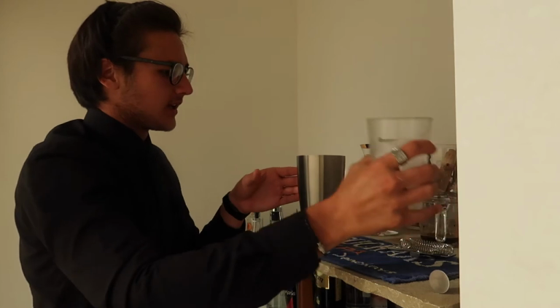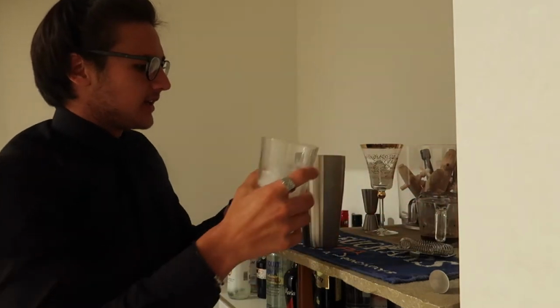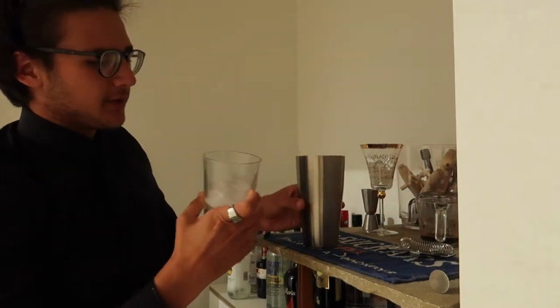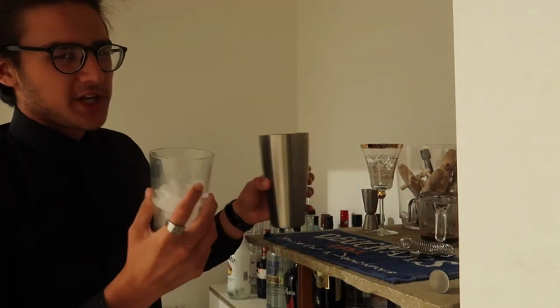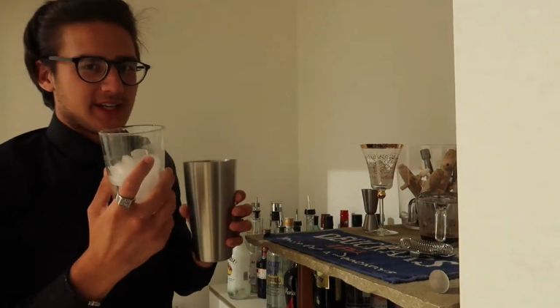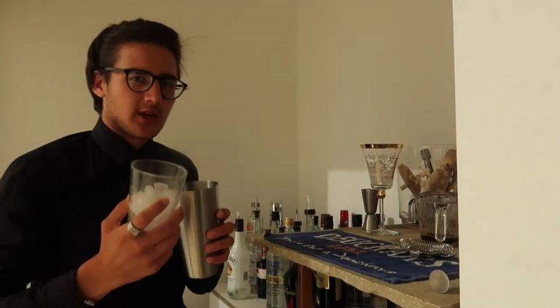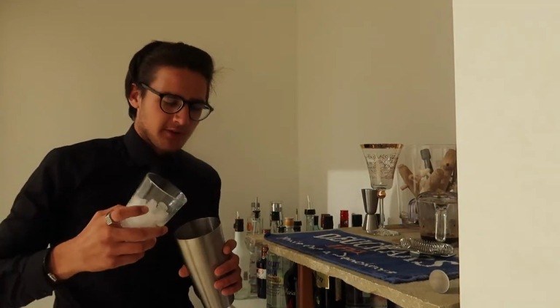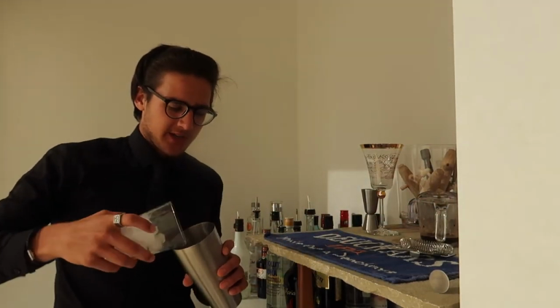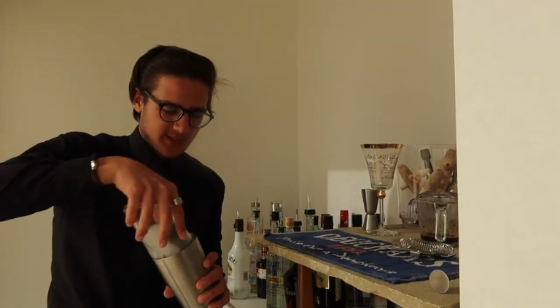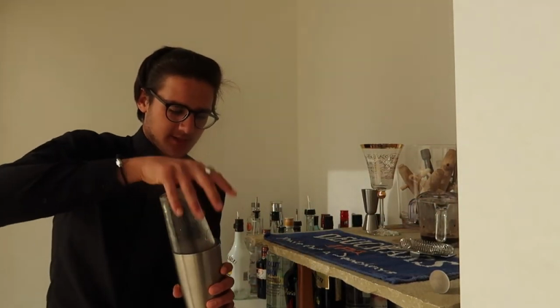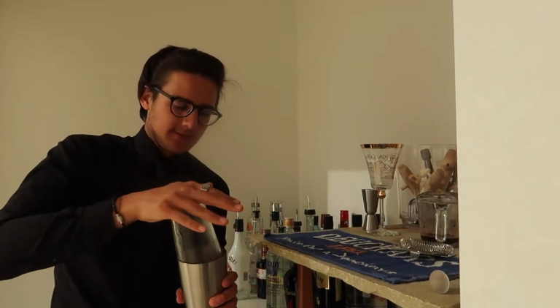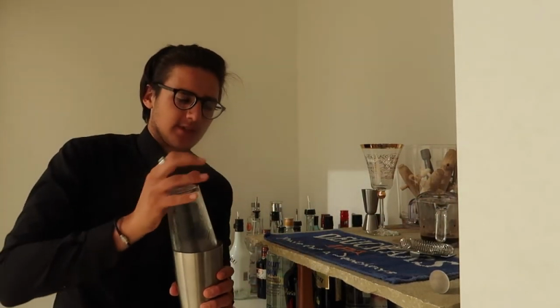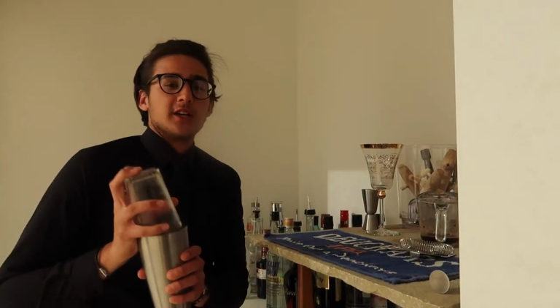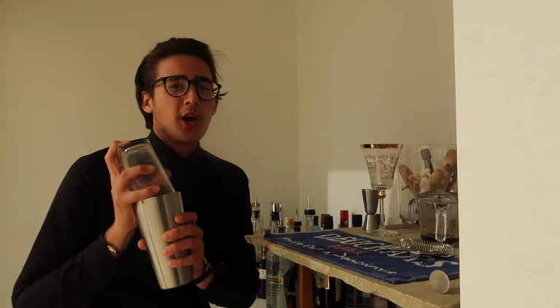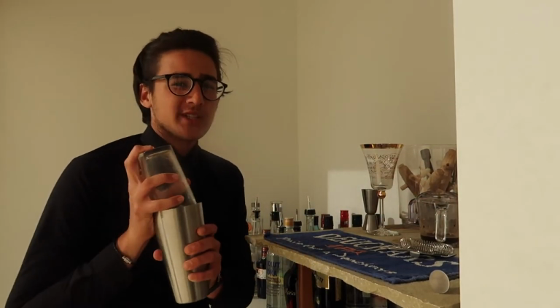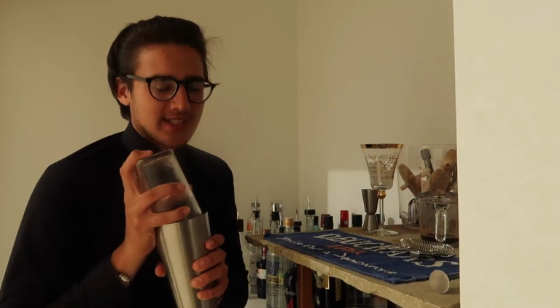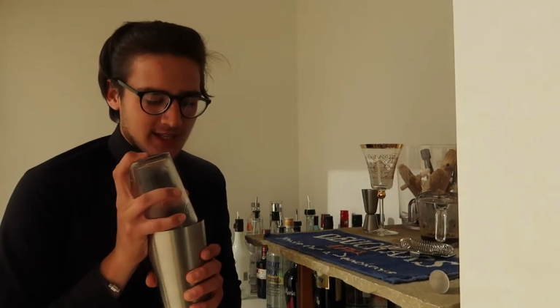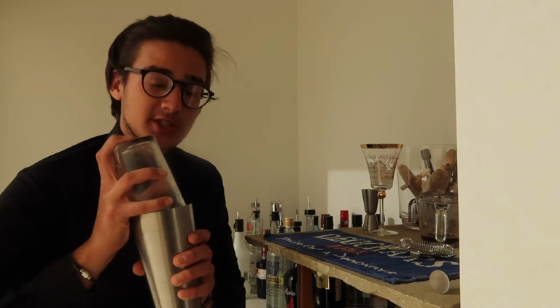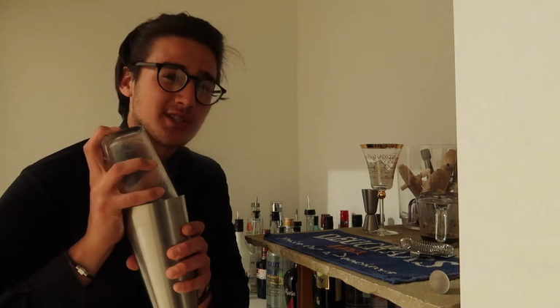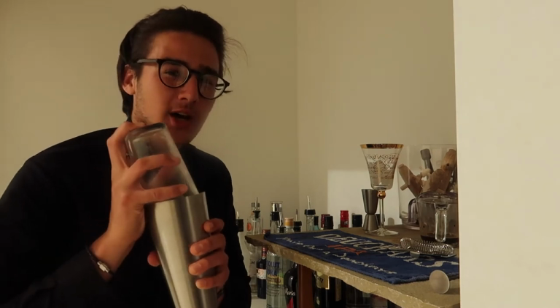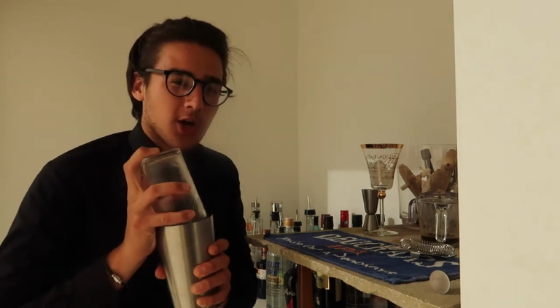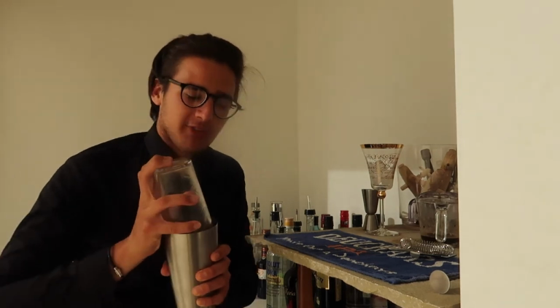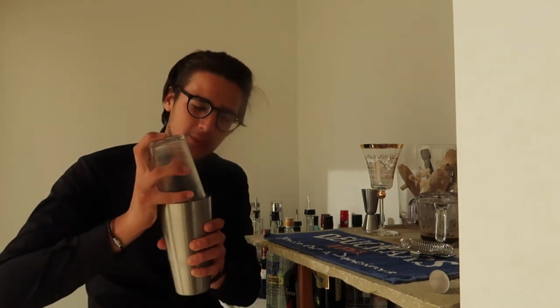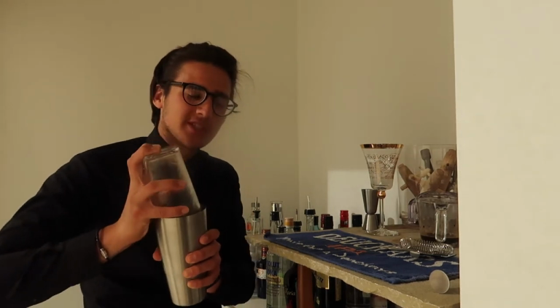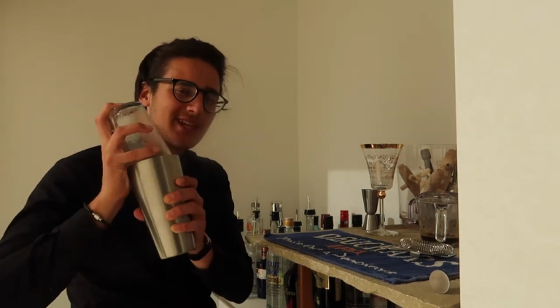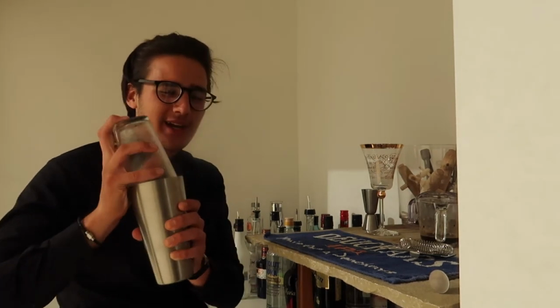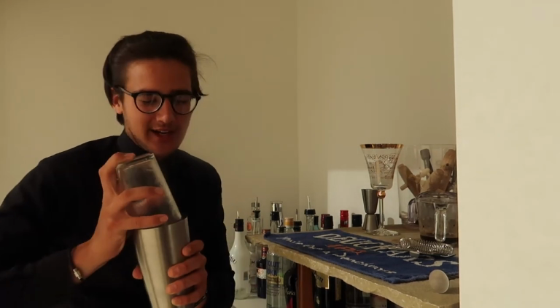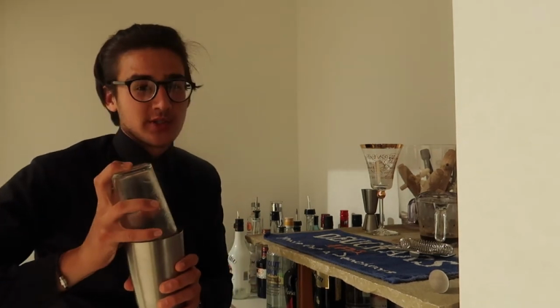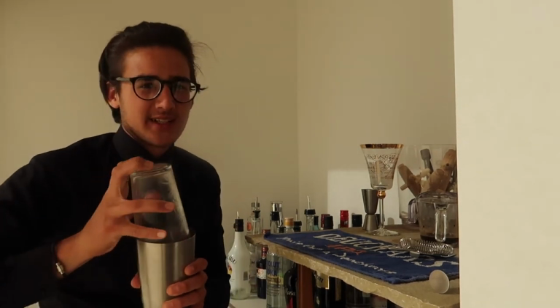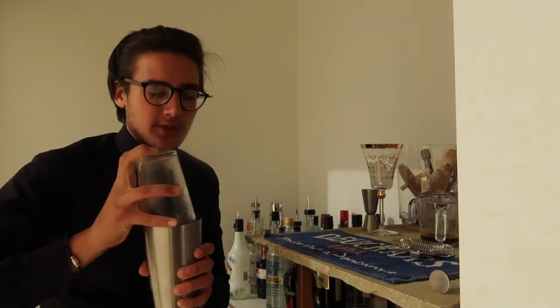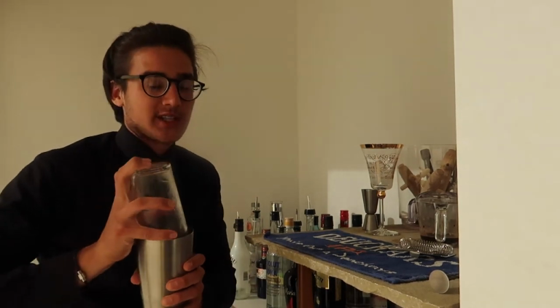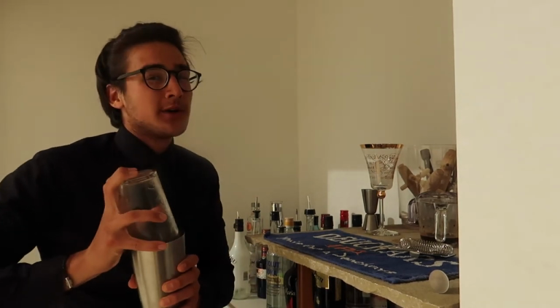Then you want to shake it over ice. You want to hold this one tight because due to the hot coffee it will steam and can cause it to explode.